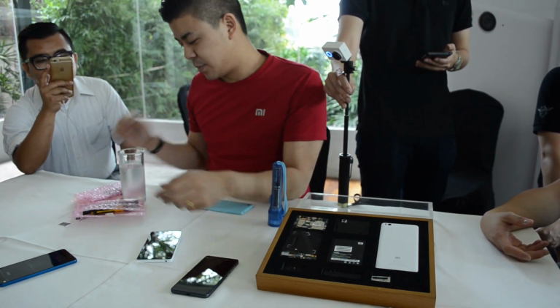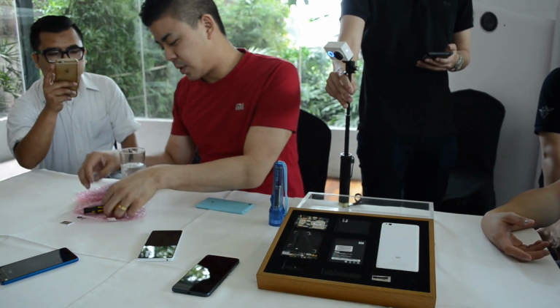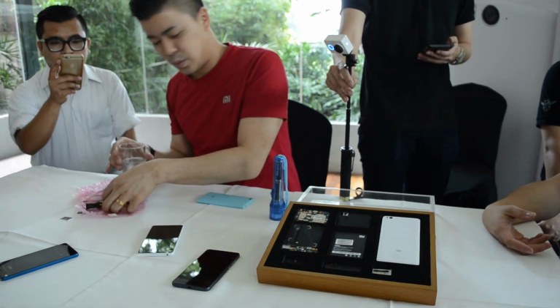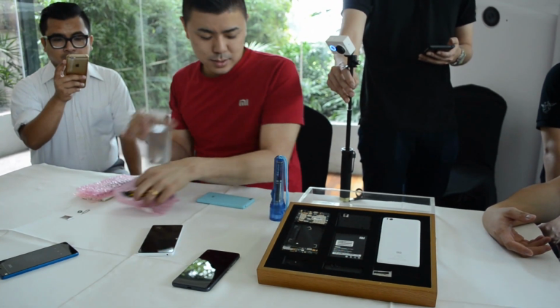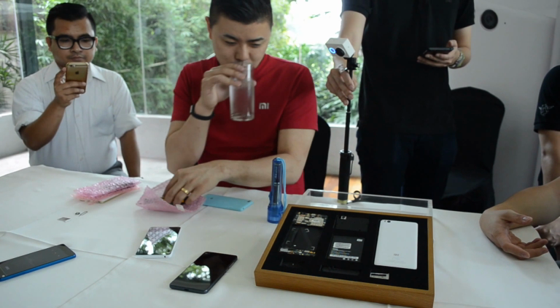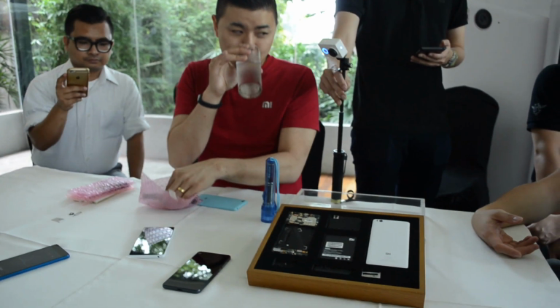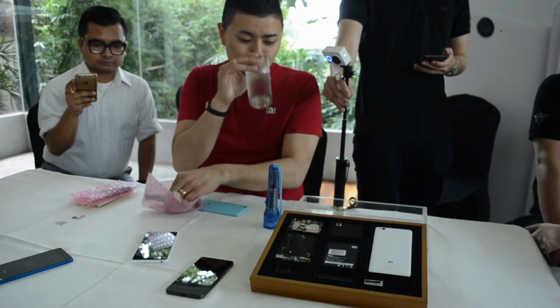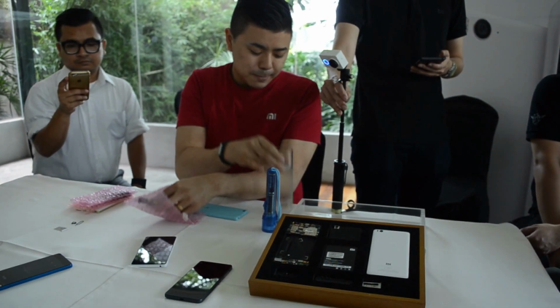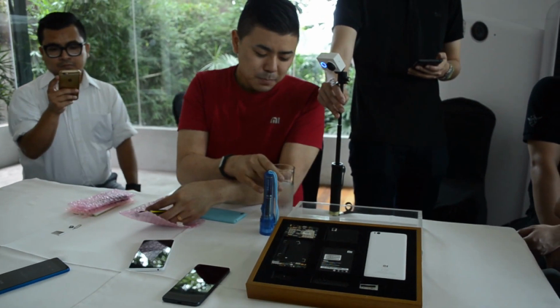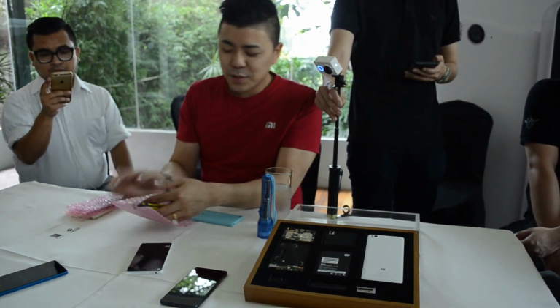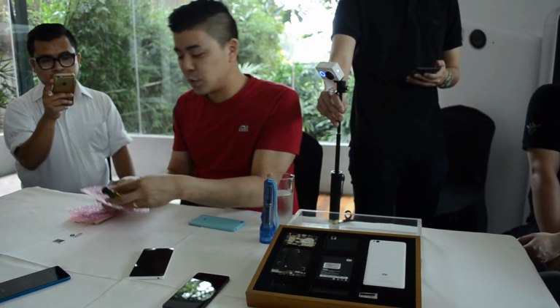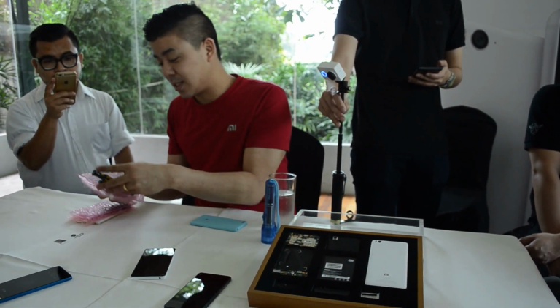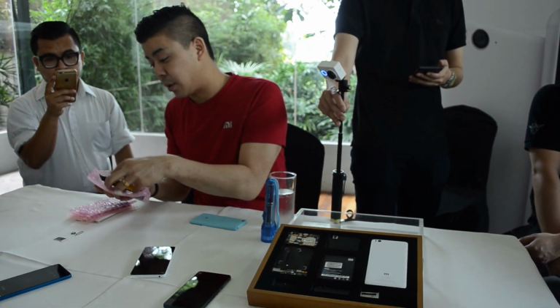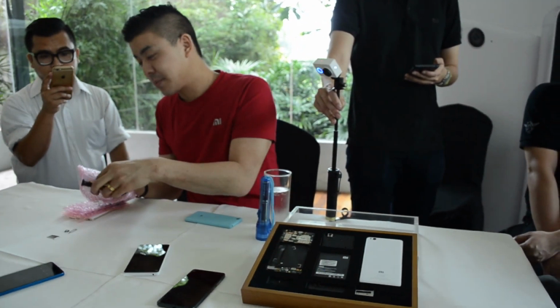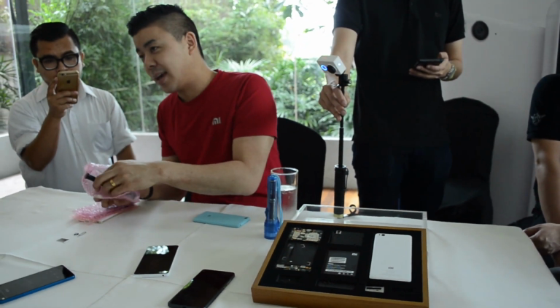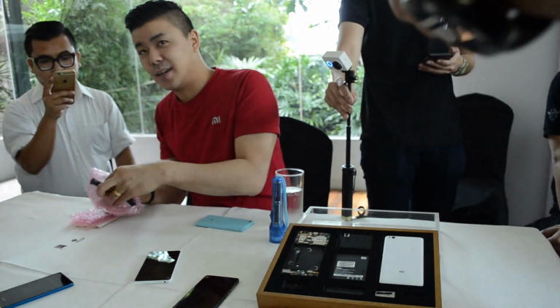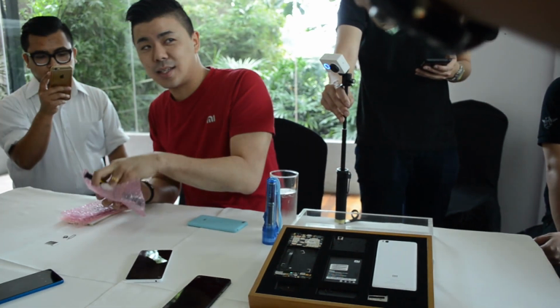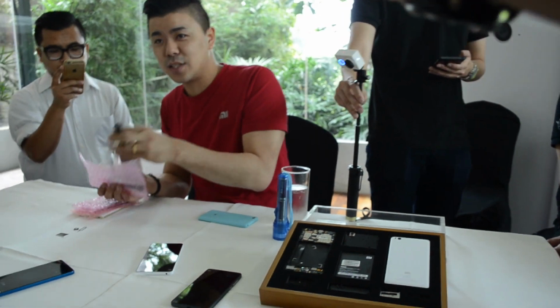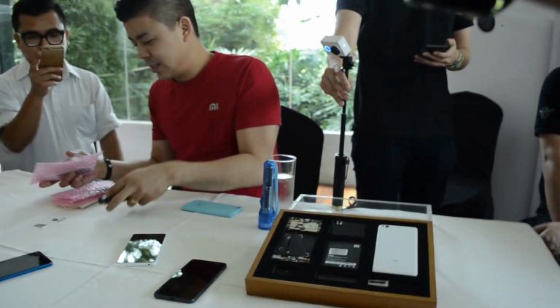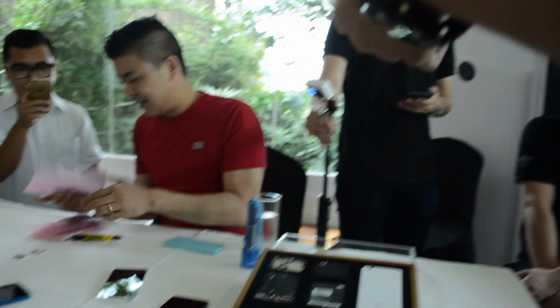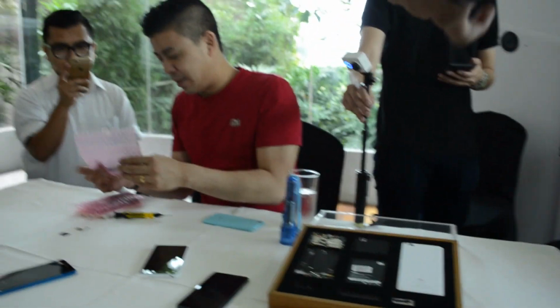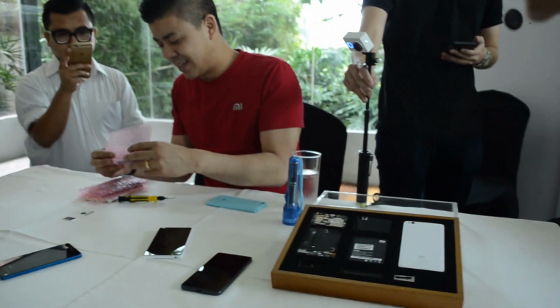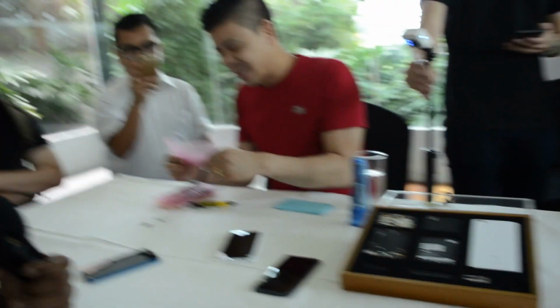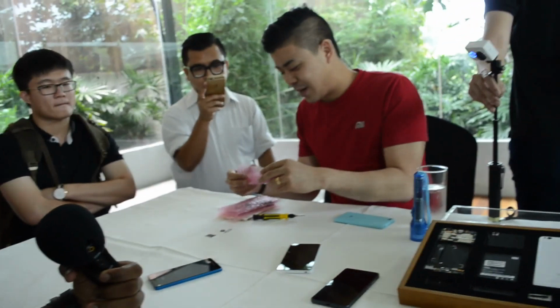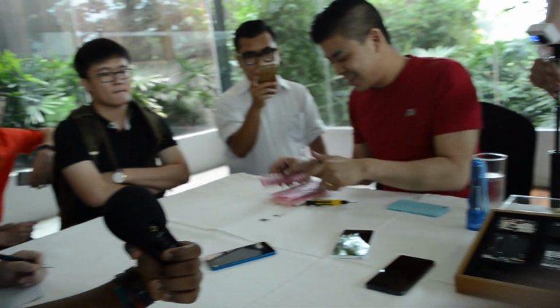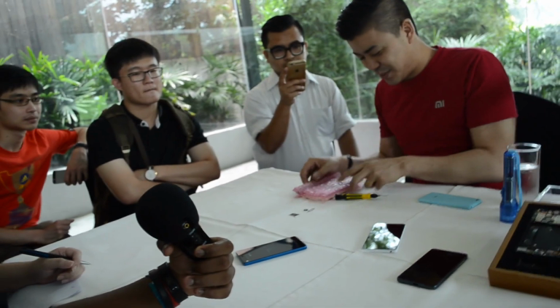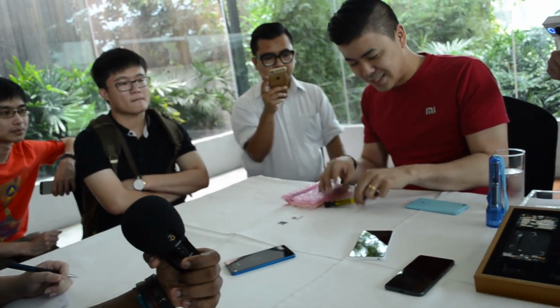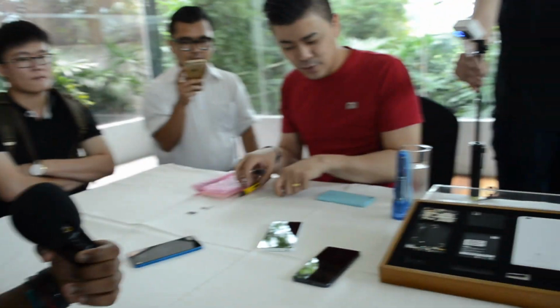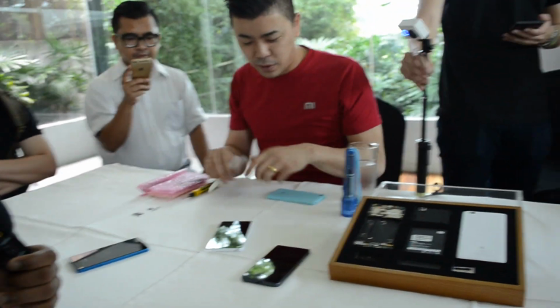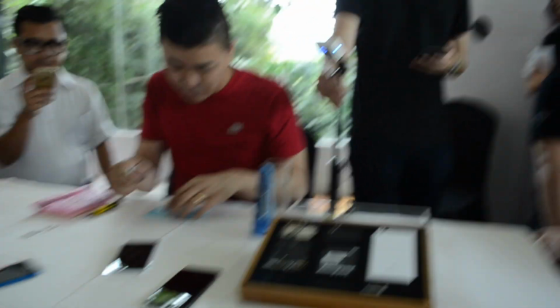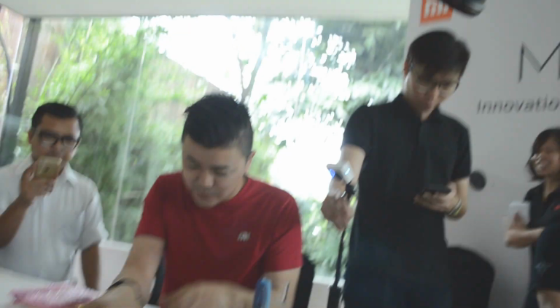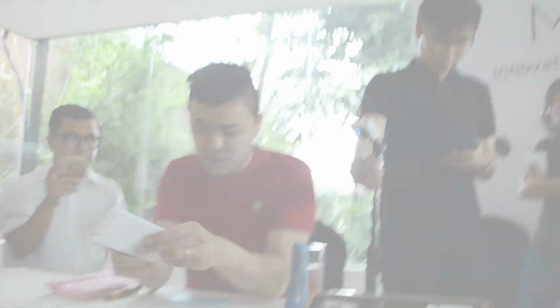I'm going to try now to take this apart here, and this is Kayleen's phone, so I apologize. I actually thought it was my phone, but it turns out it's Kayleen's phone. So I apologize in advance if I screw up this phone.